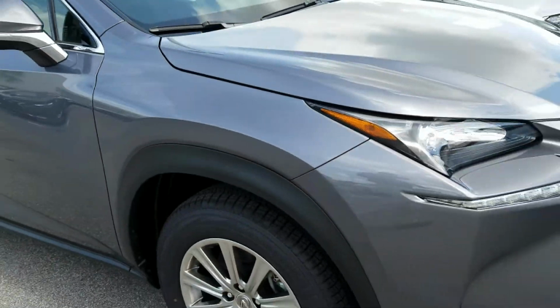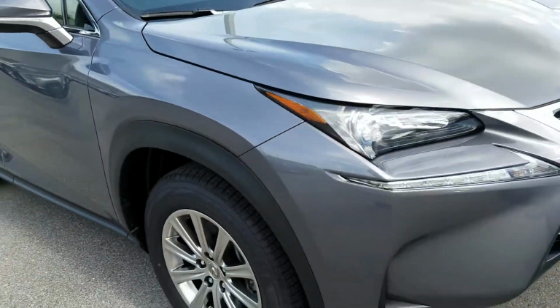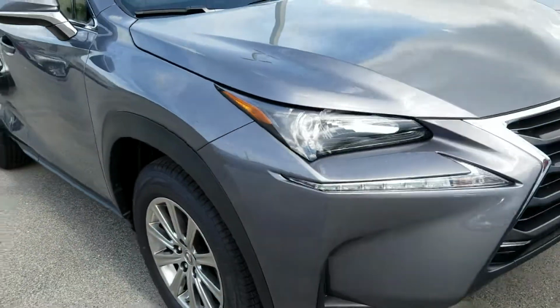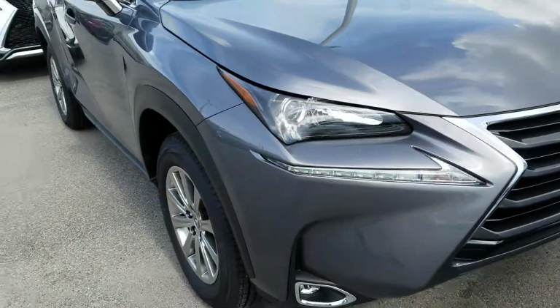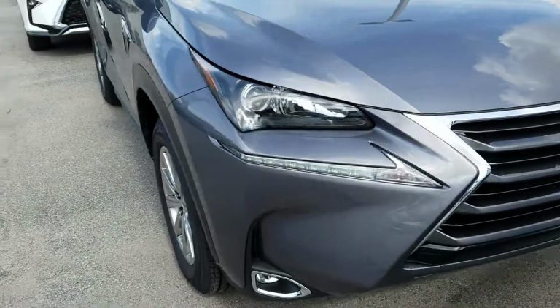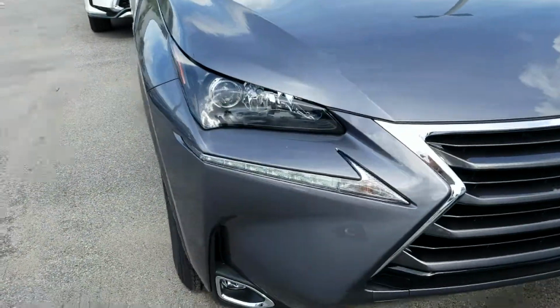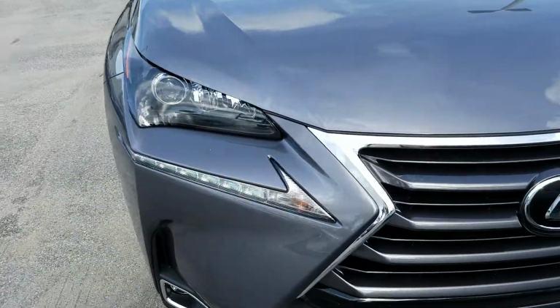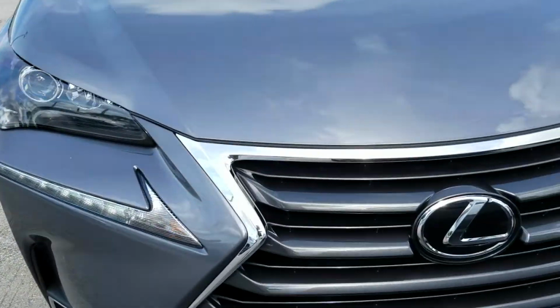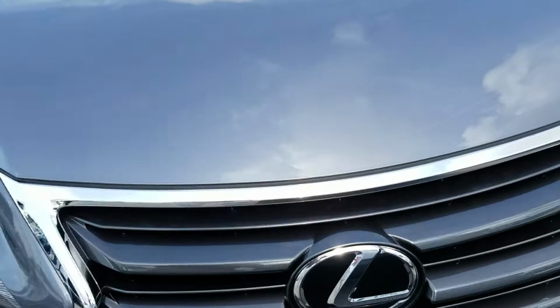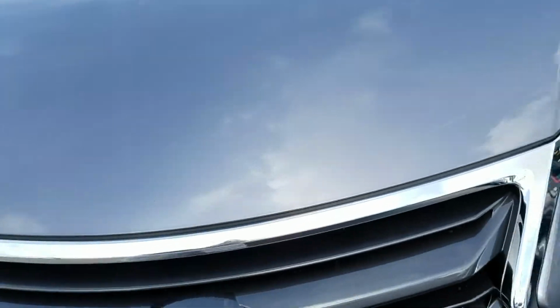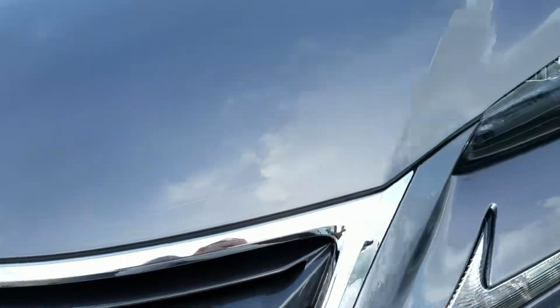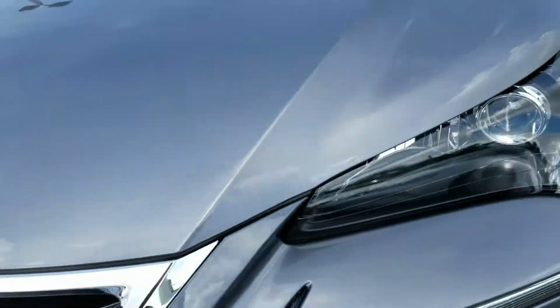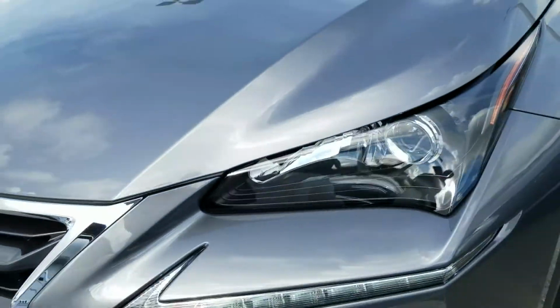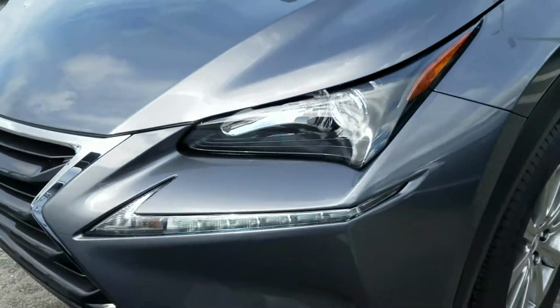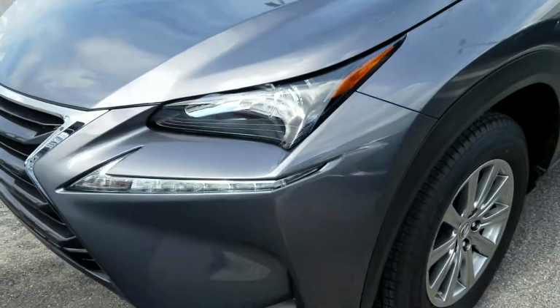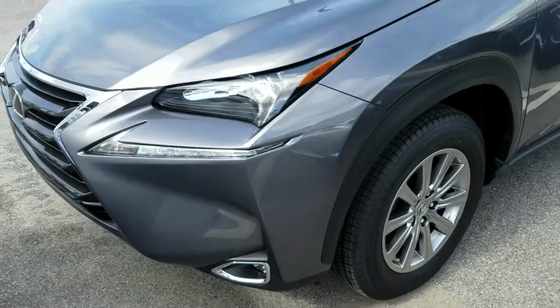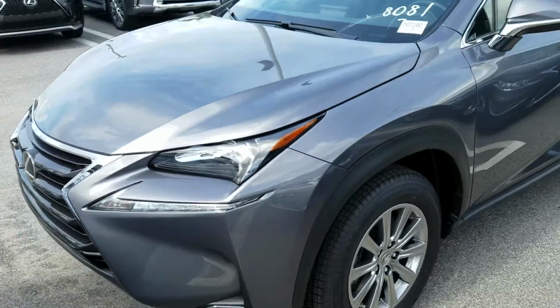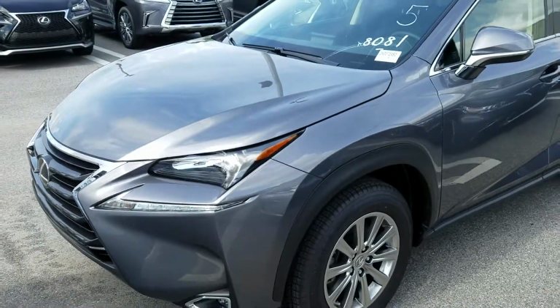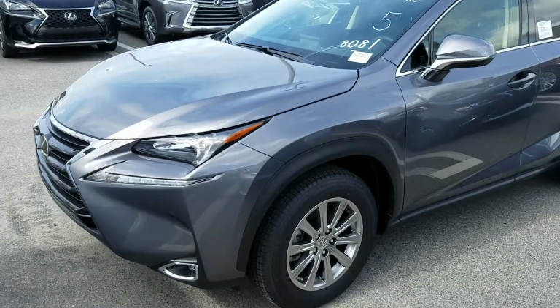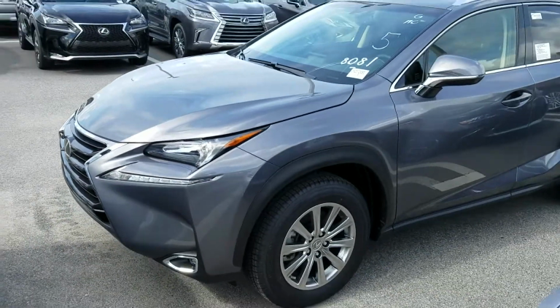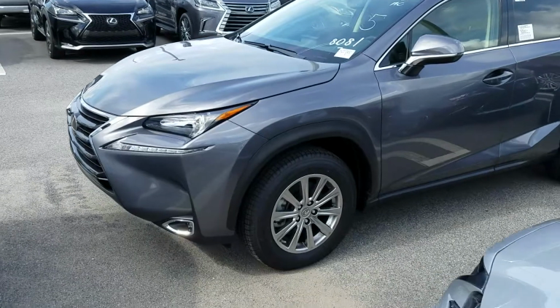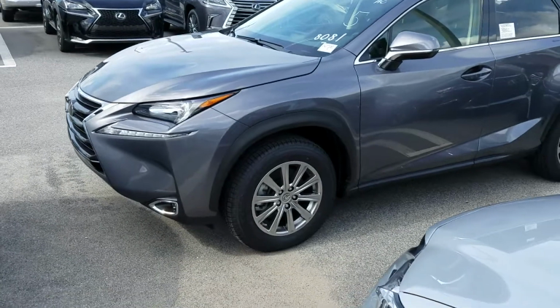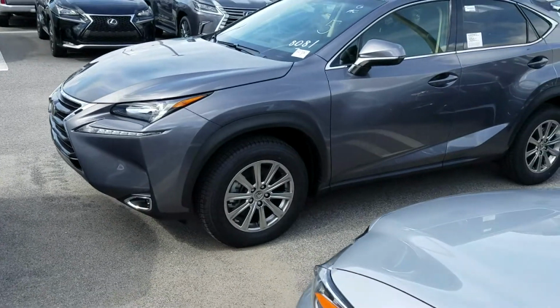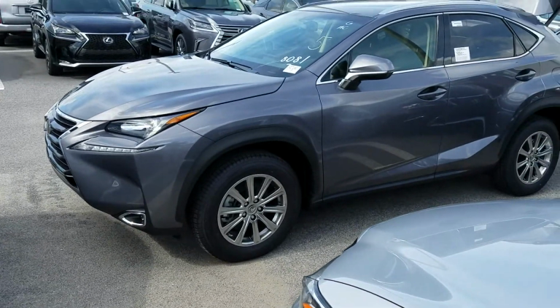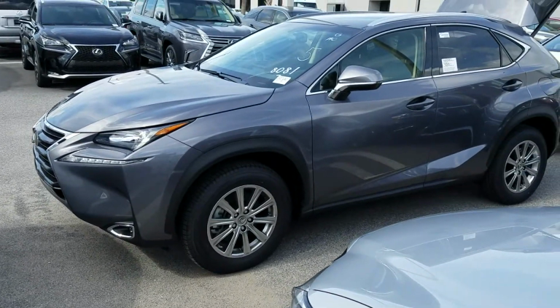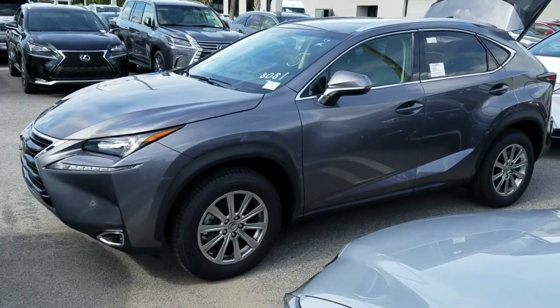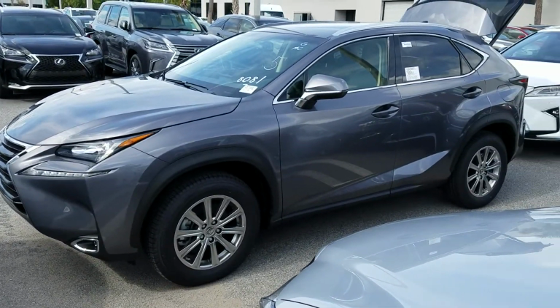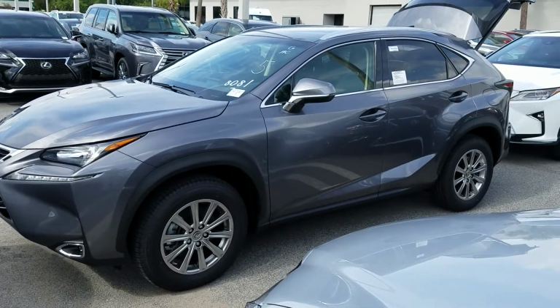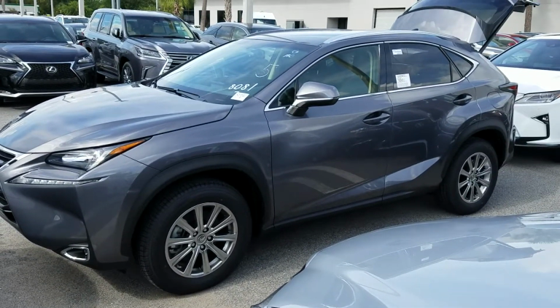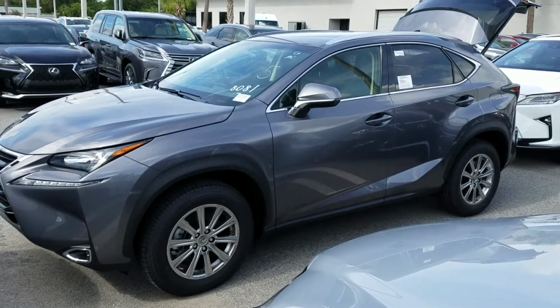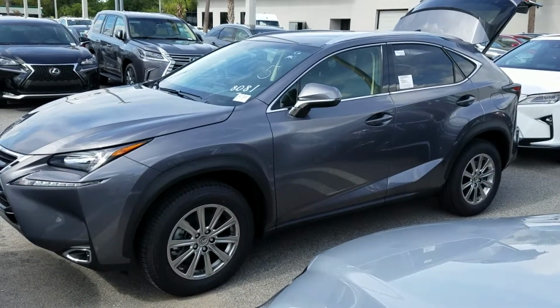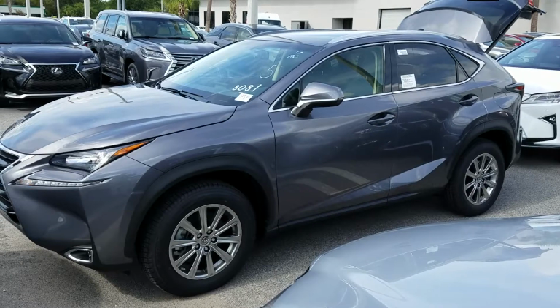My number is 904-403-2569. Please feel free to call me directly — I can pull the keys again and have this vehicle ready for you. And again, my name is Nicholas, 904-403-2569. Thanks.